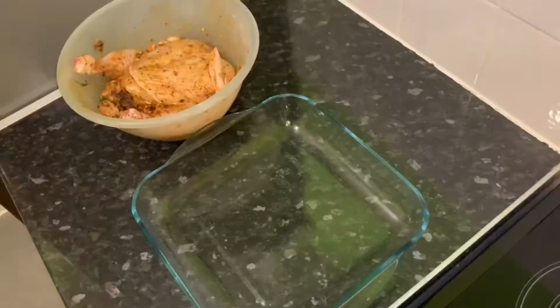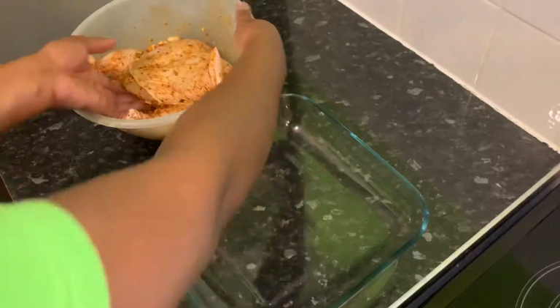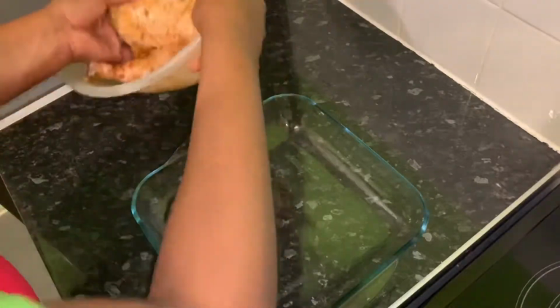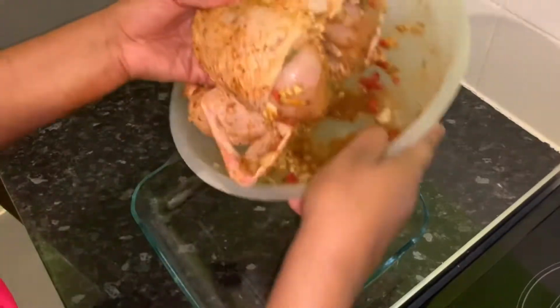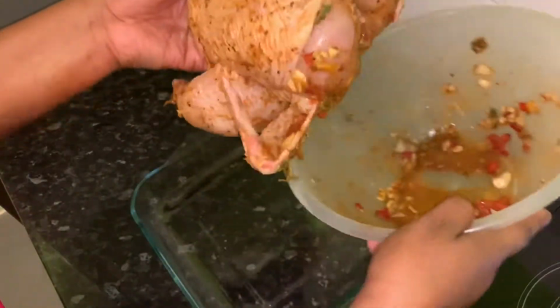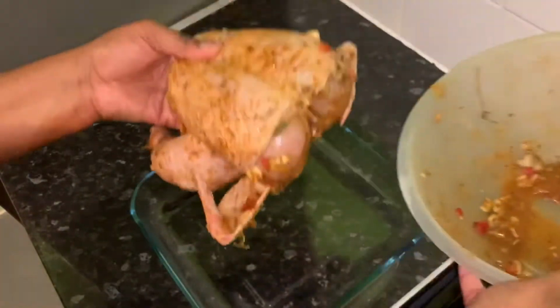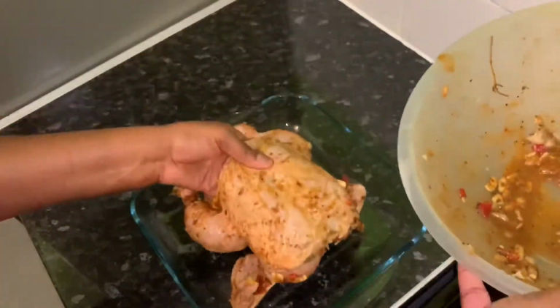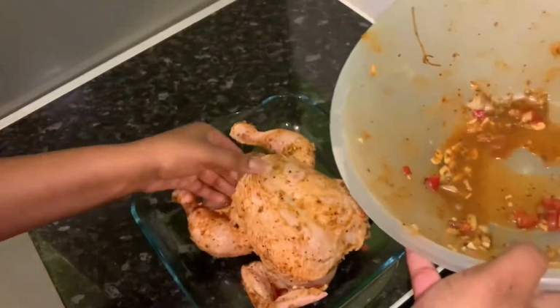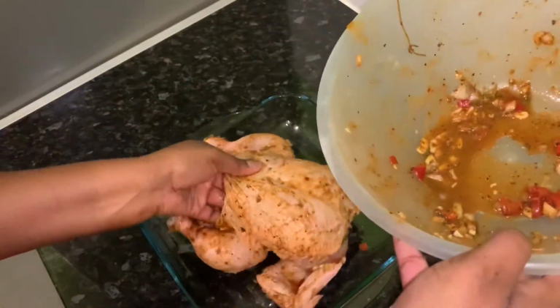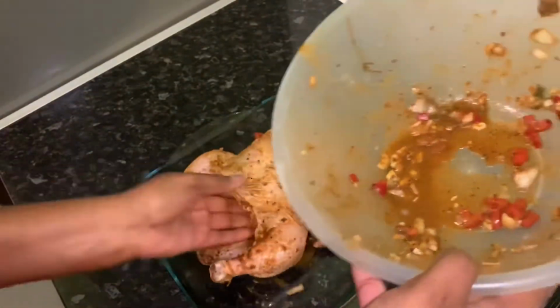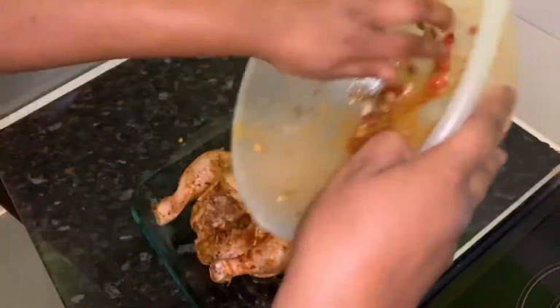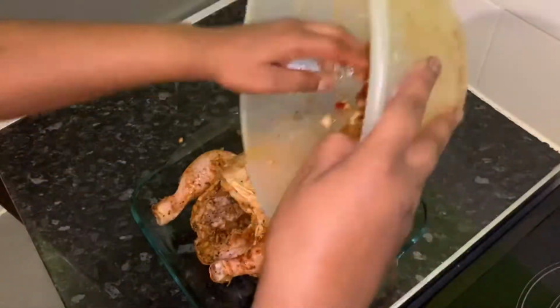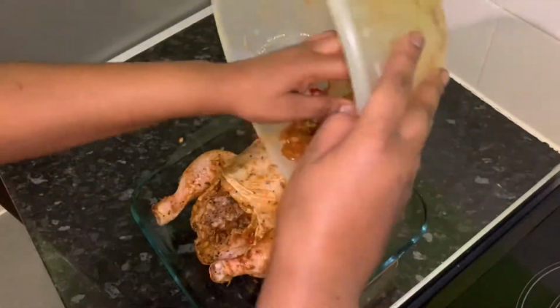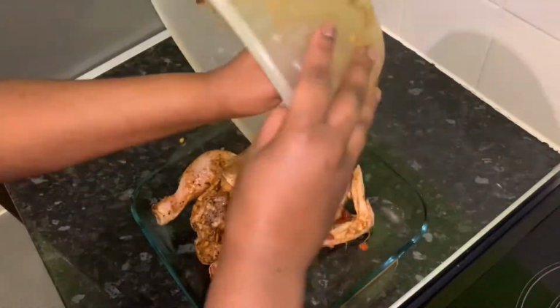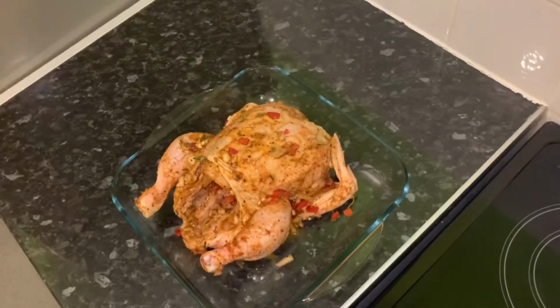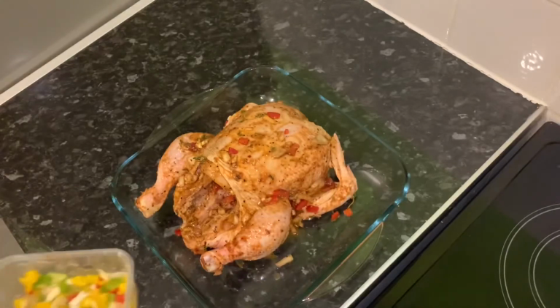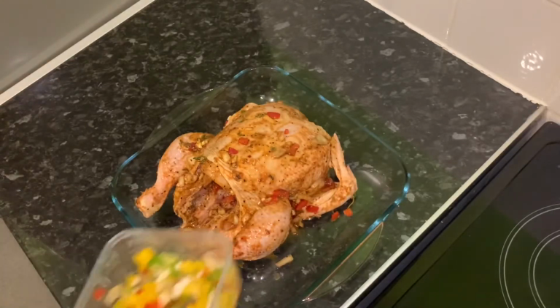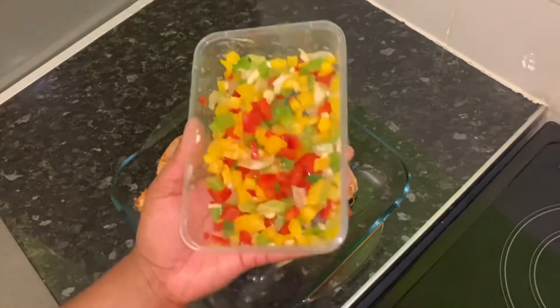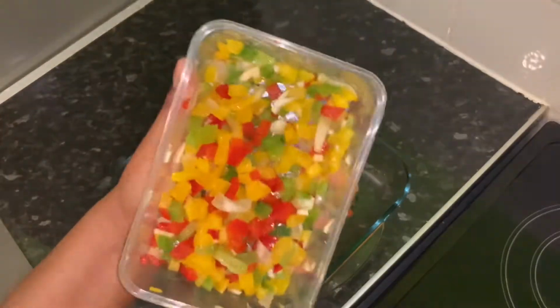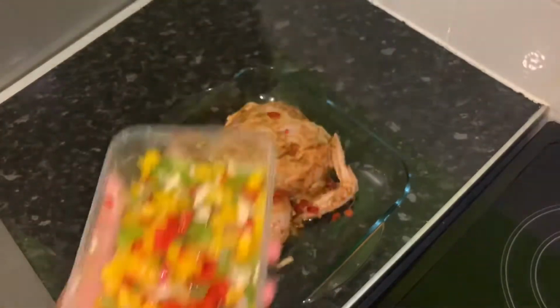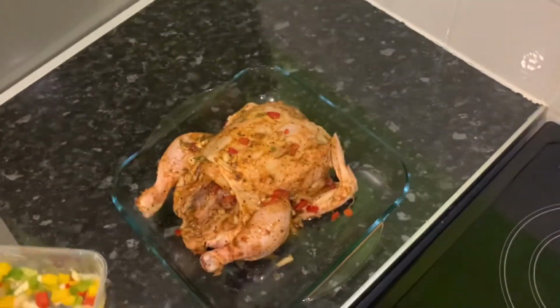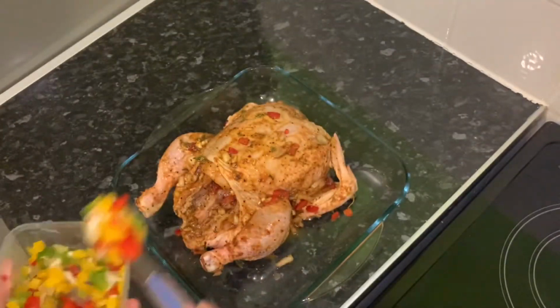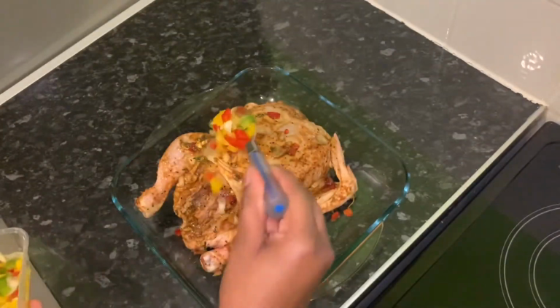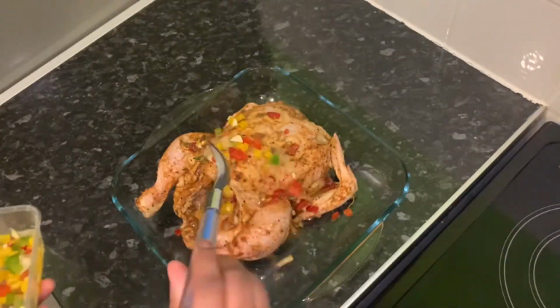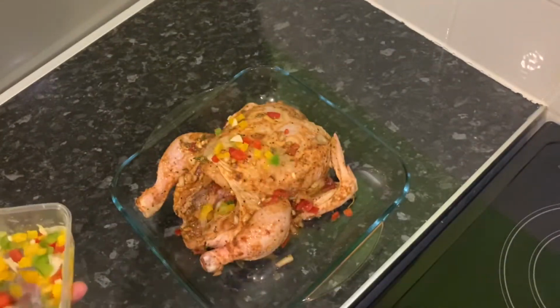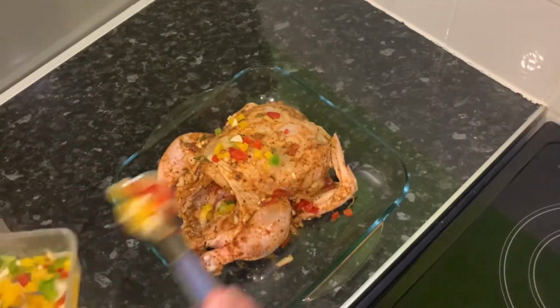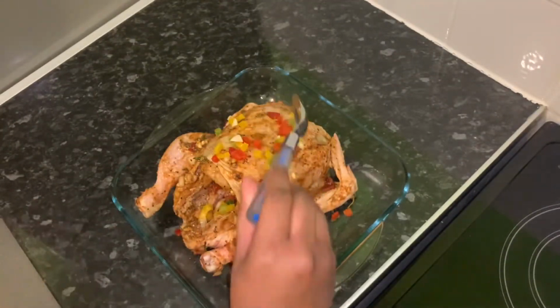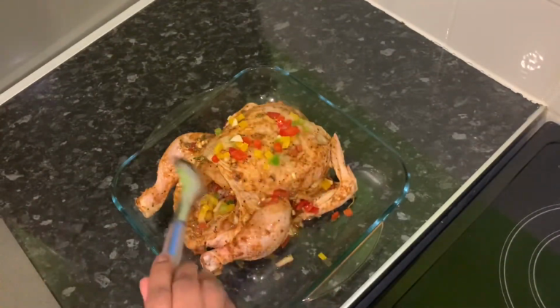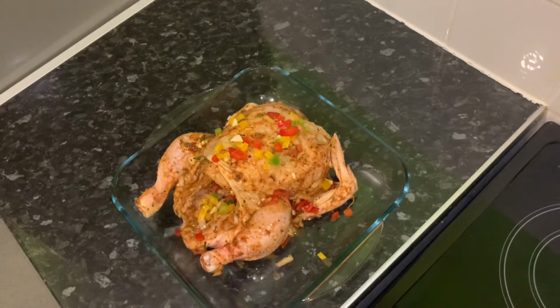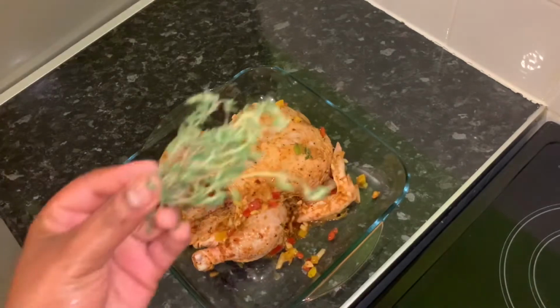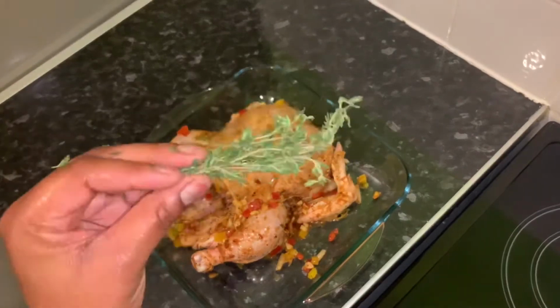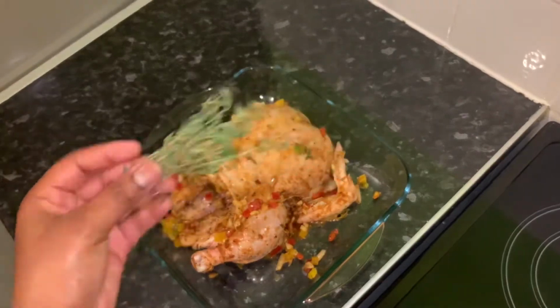I'm placing my chicken in the oven tray and I'm gonna add two teaspoons of my onions, garlic, and sweet peppers mix and a bit more thyme.